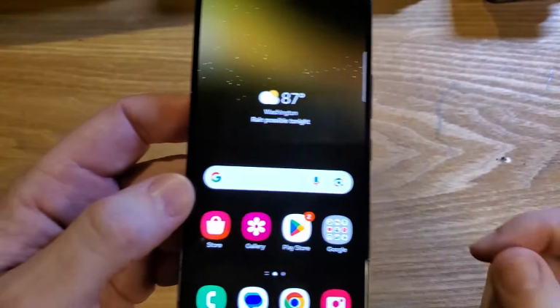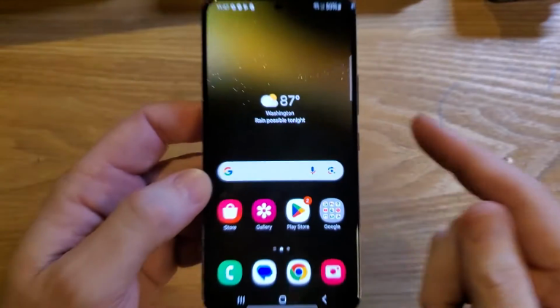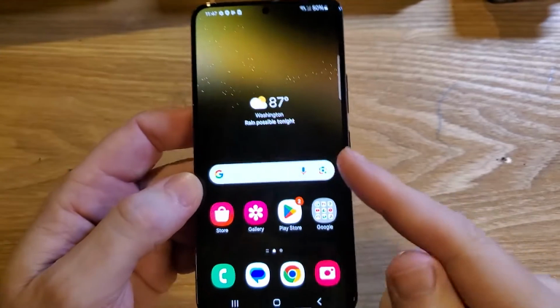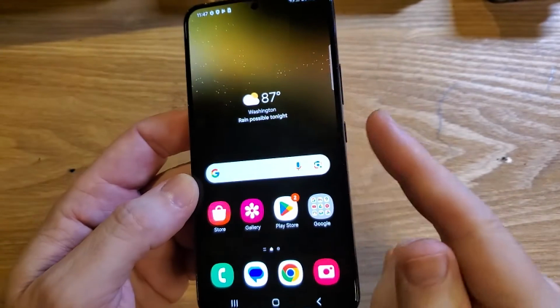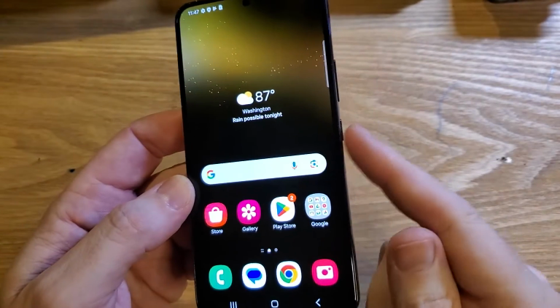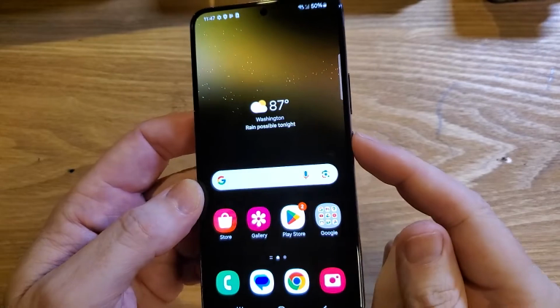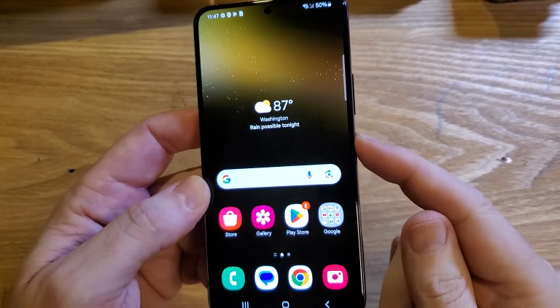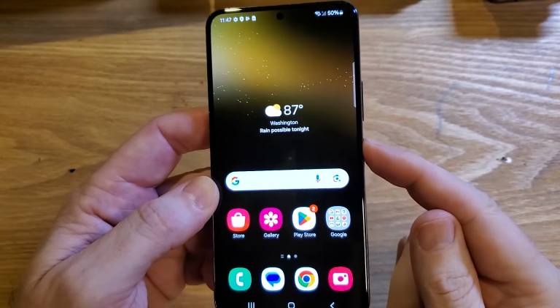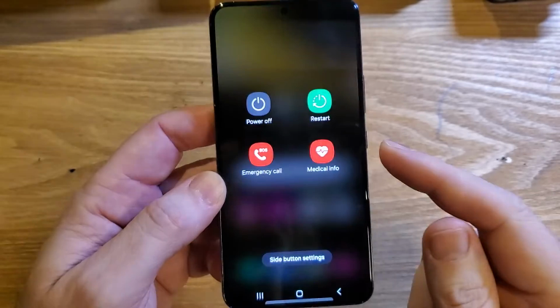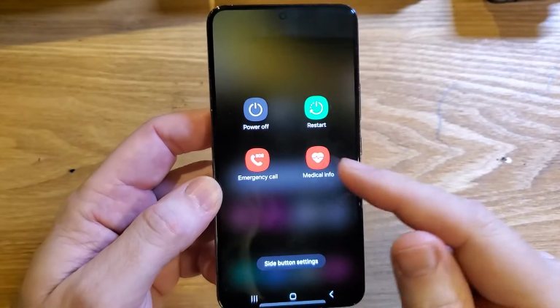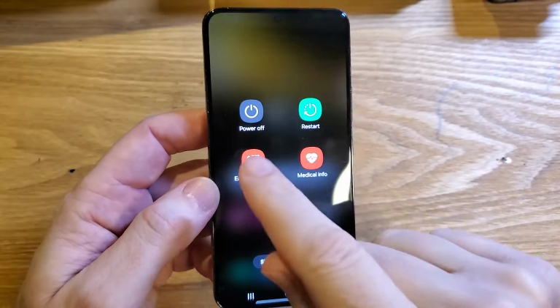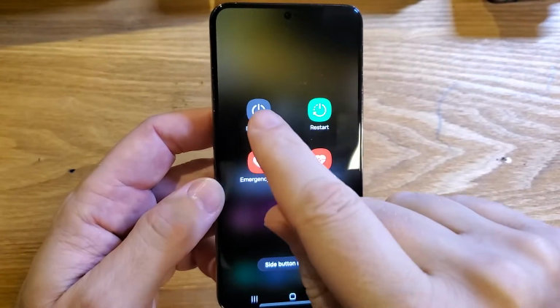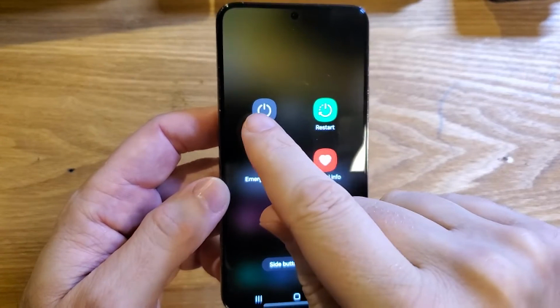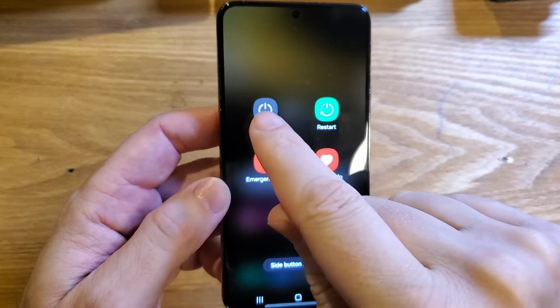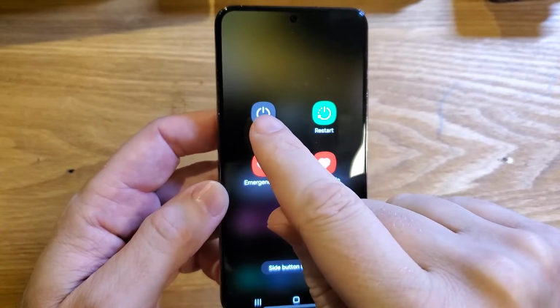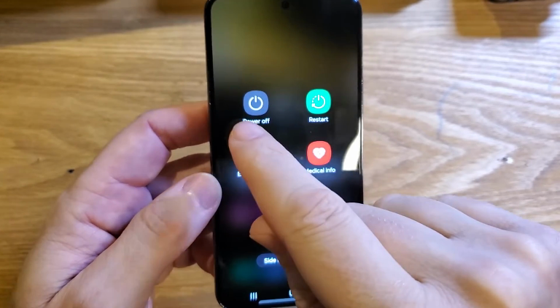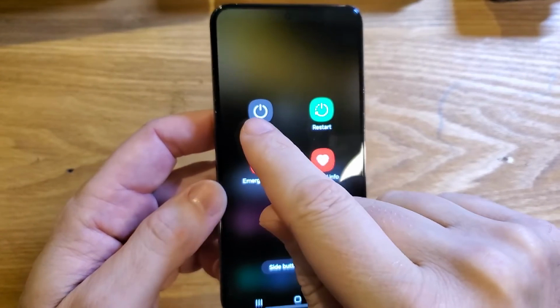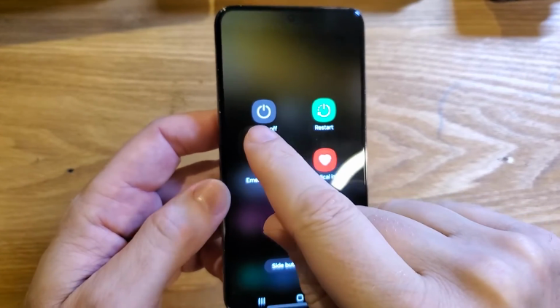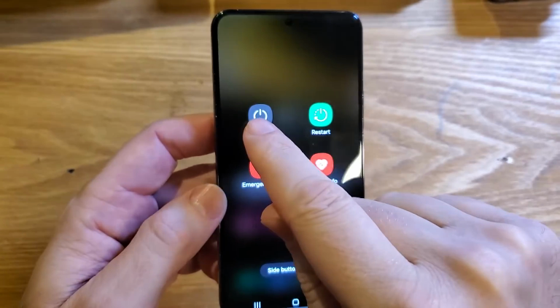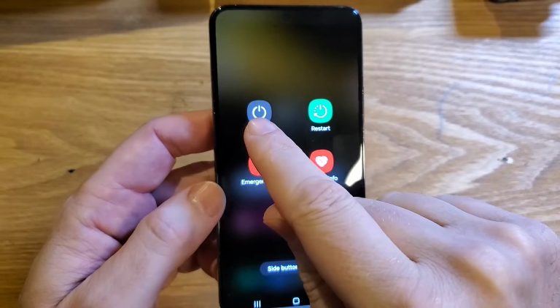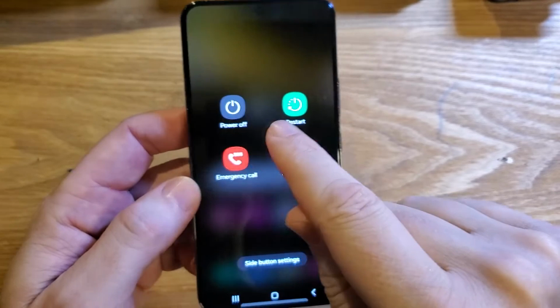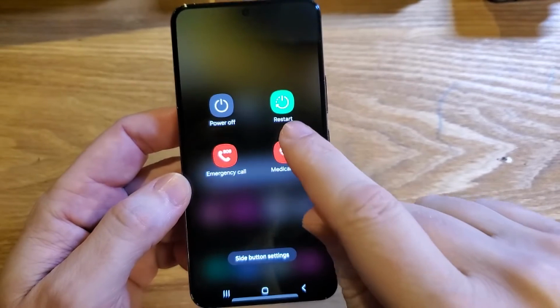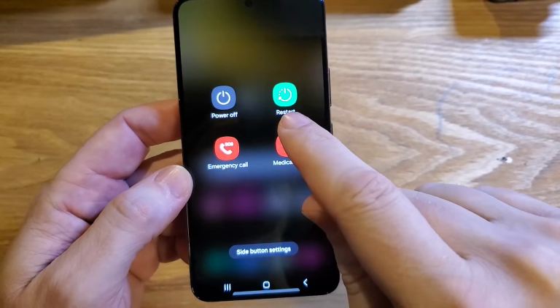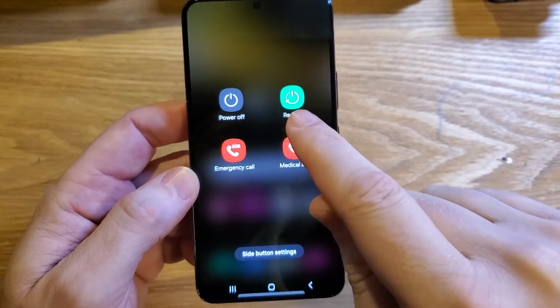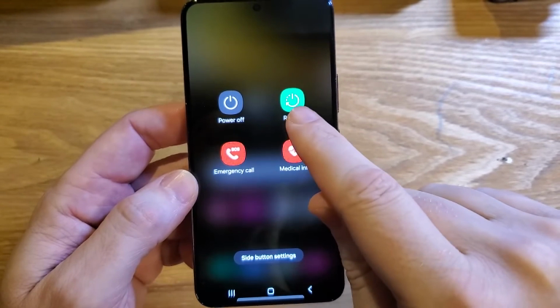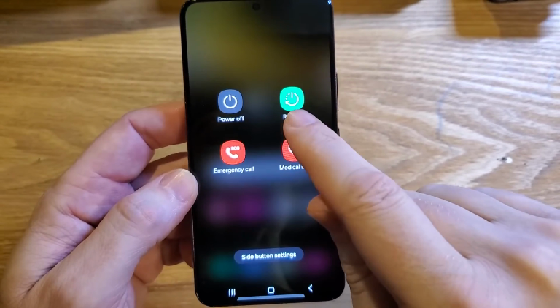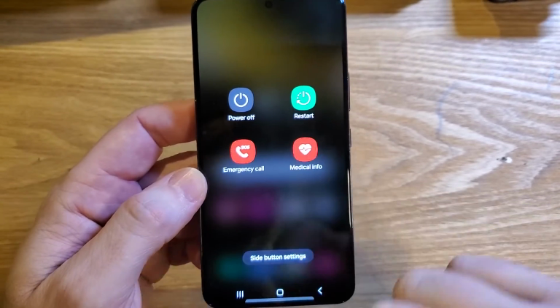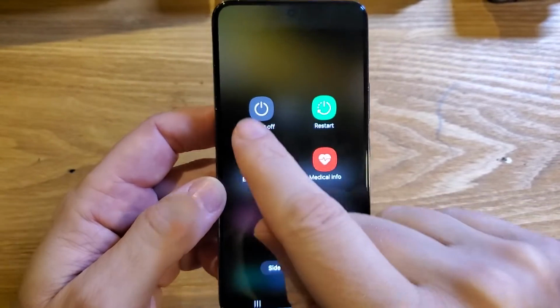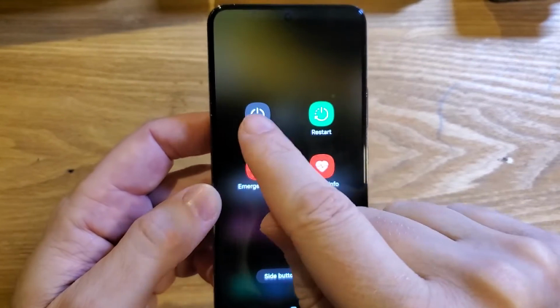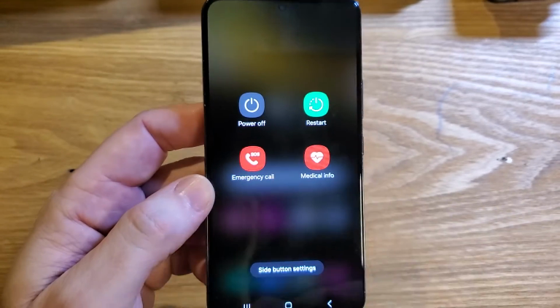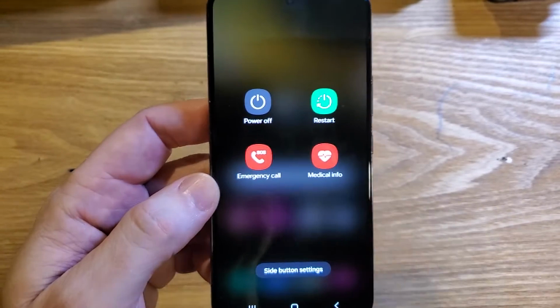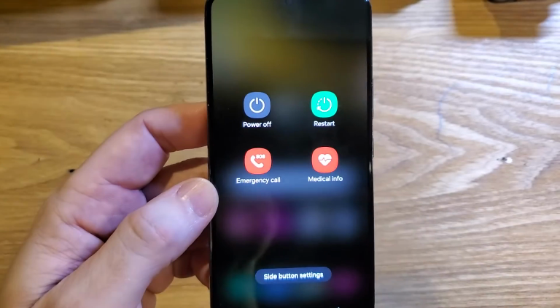The first thing to try is just a soft reset where you power the device off, choose power off, and then wait a minute, and then power back on. Don't do restart. Try power off. See if that helps.